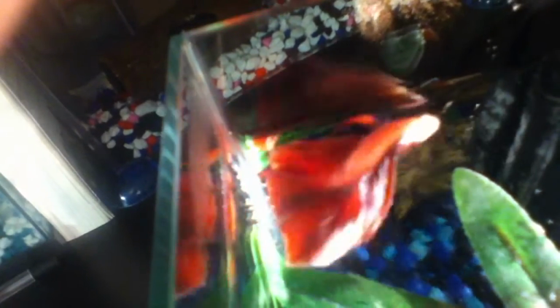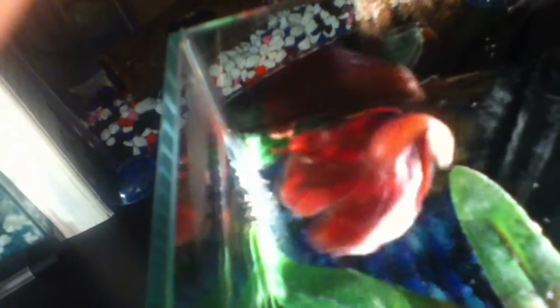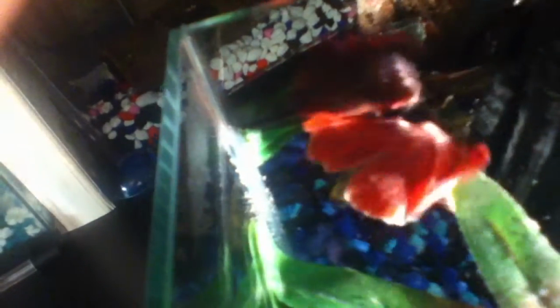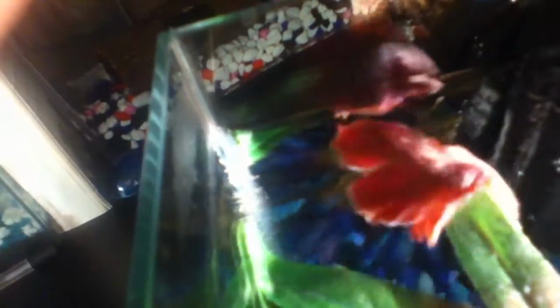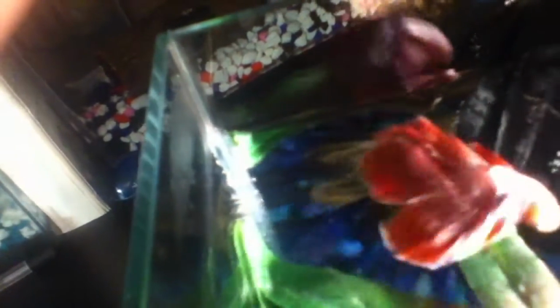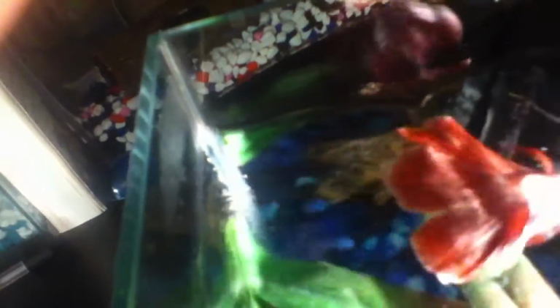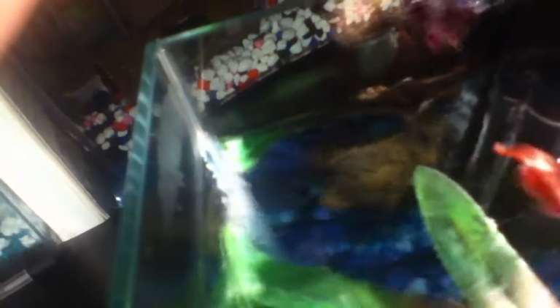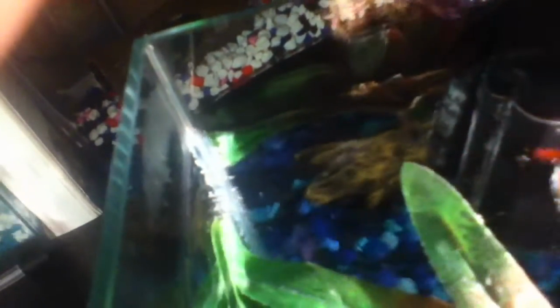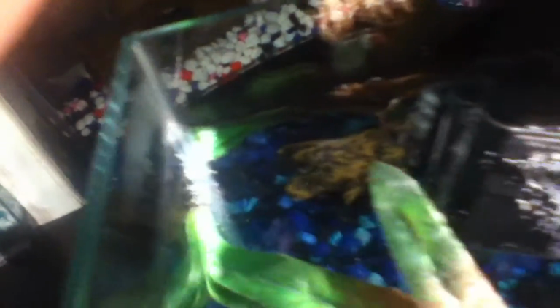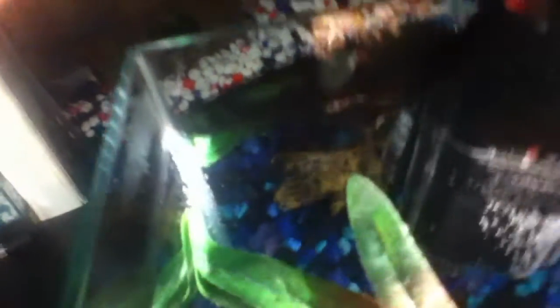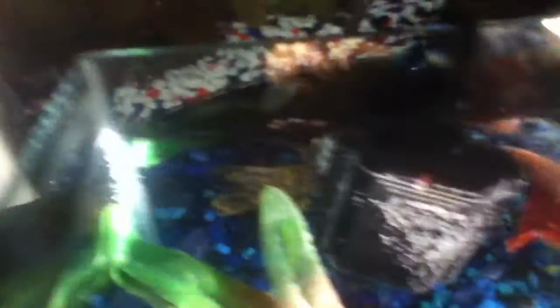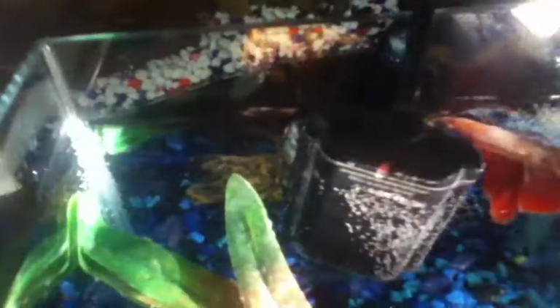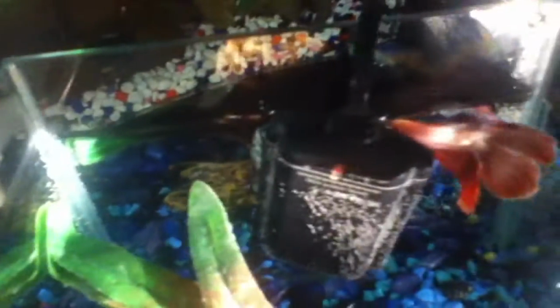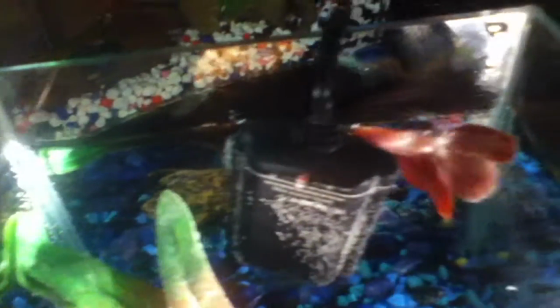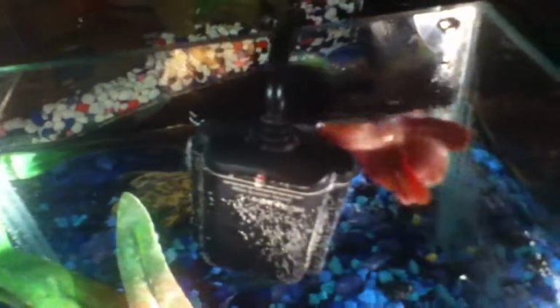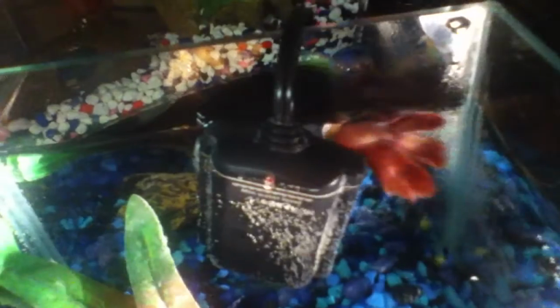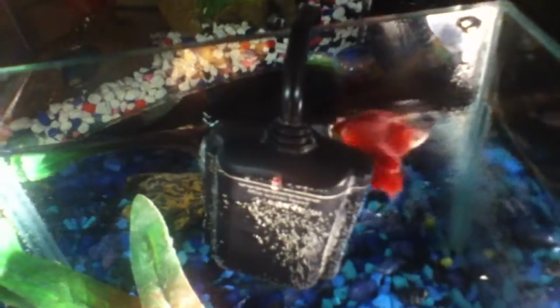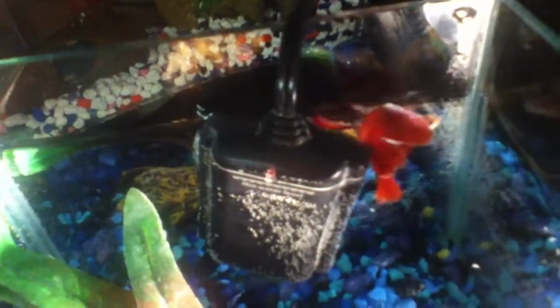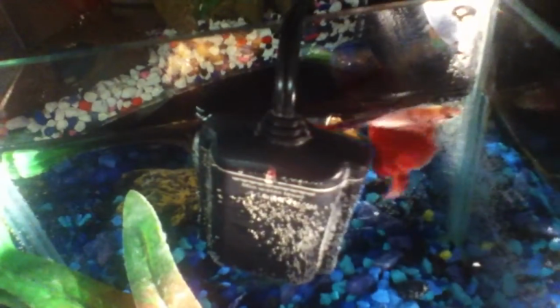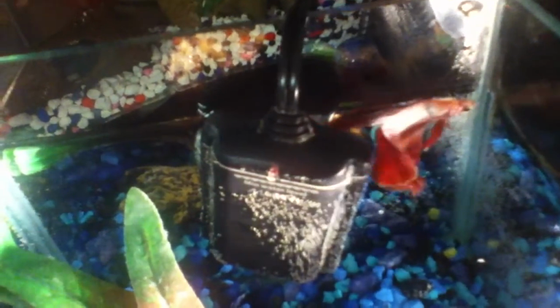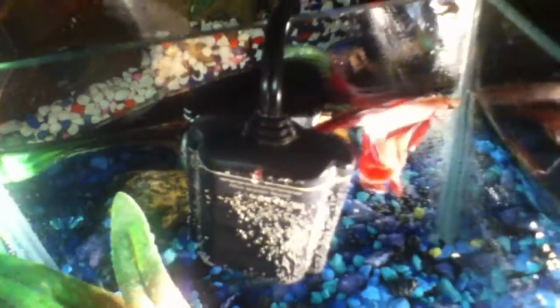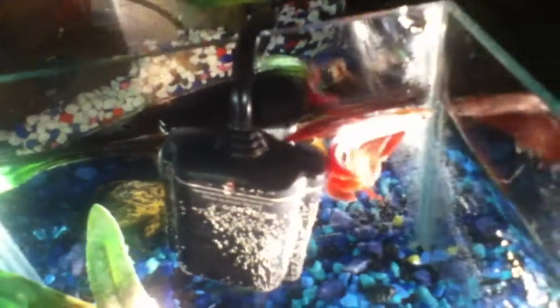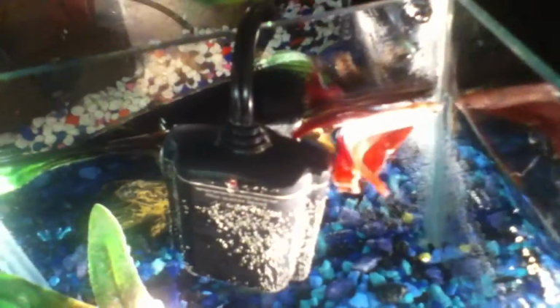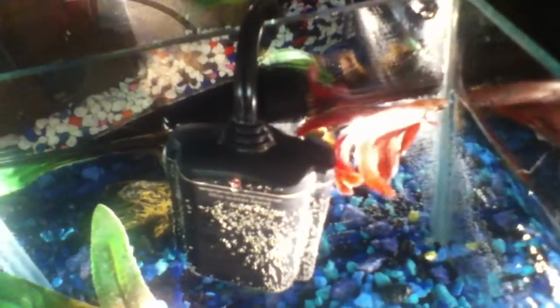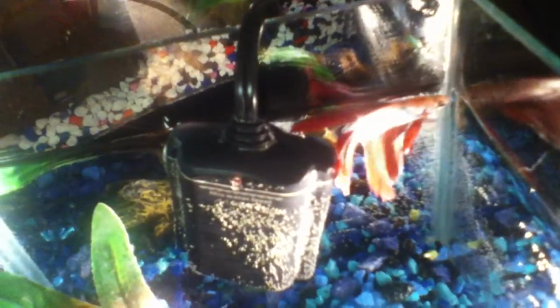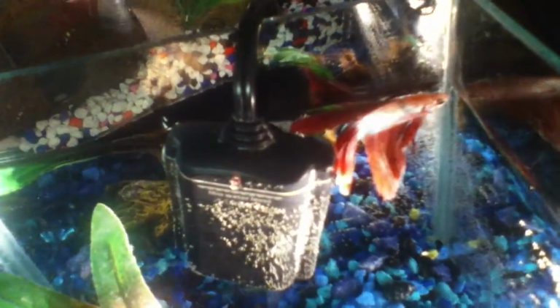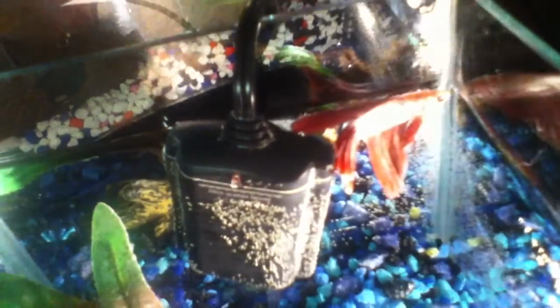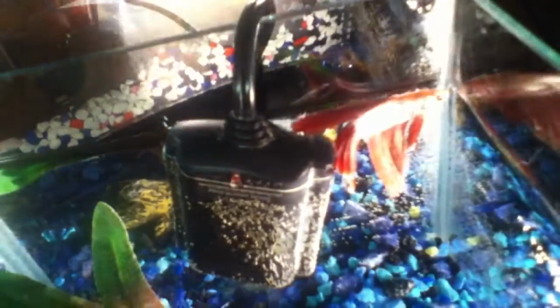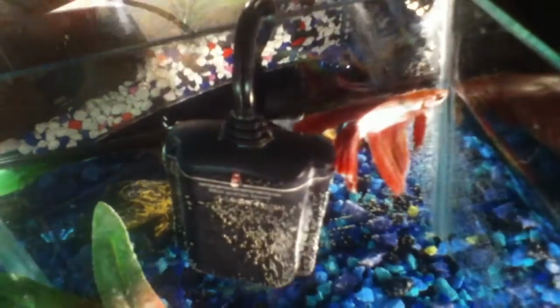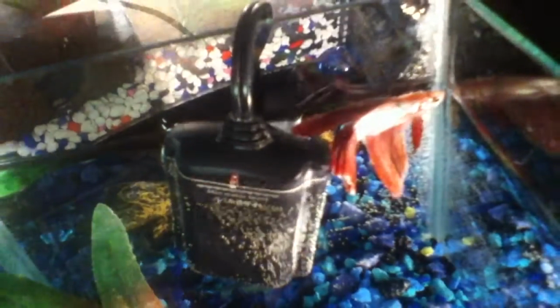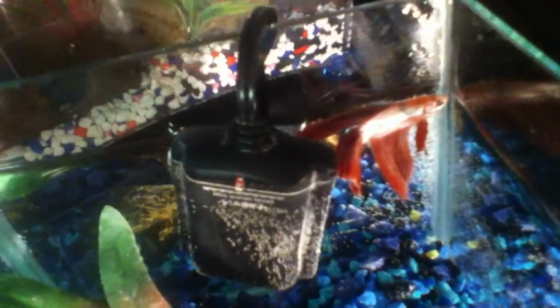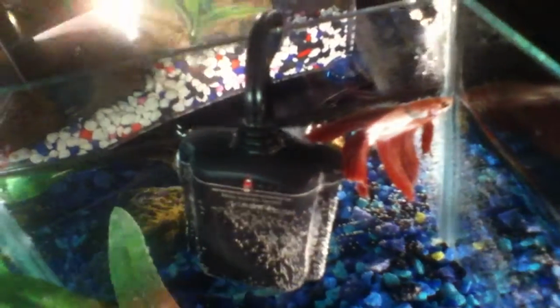Either way, he's a sick little guy. Hopefully he'll get better. I put water conditioner, stress coat, and aquarium salt in his tank. So hopefully he'll get better.